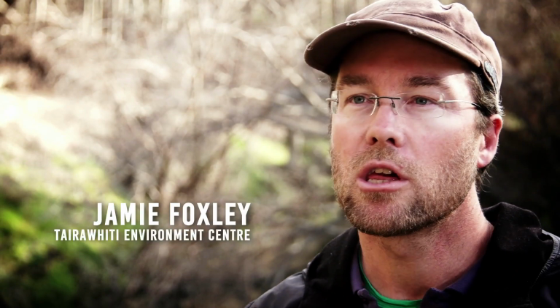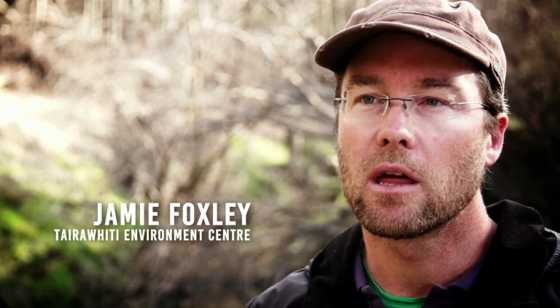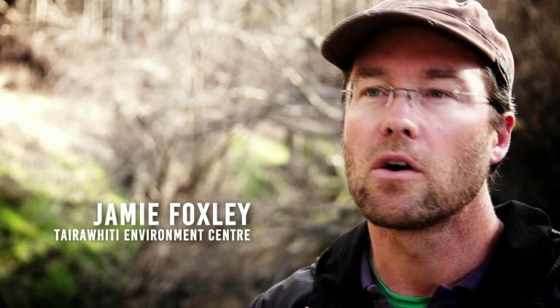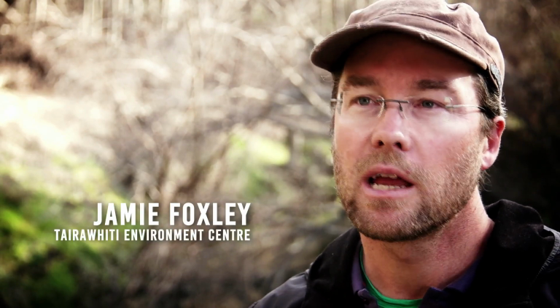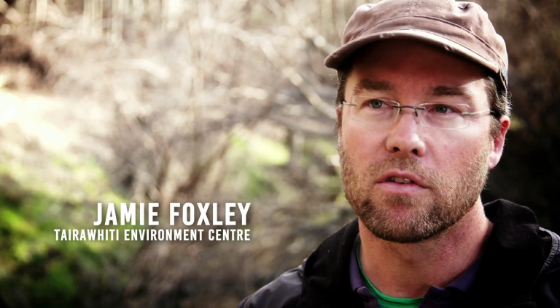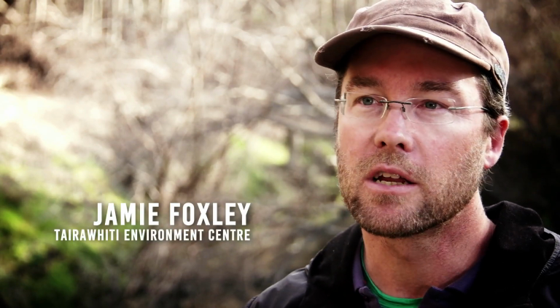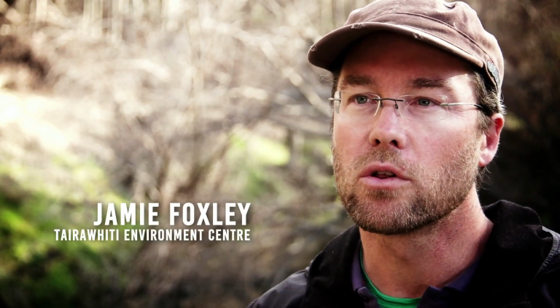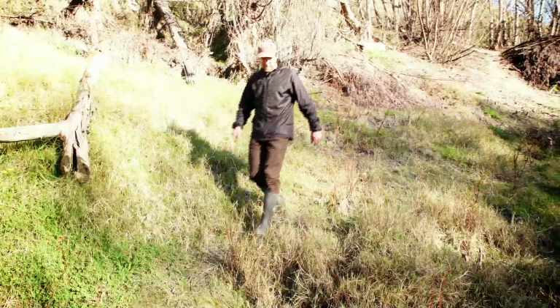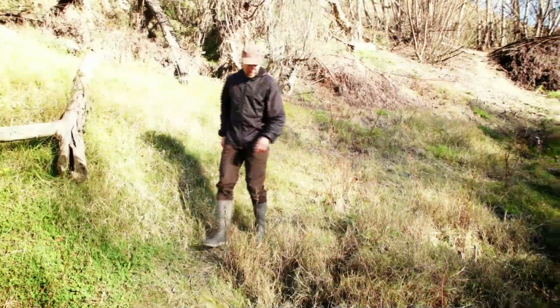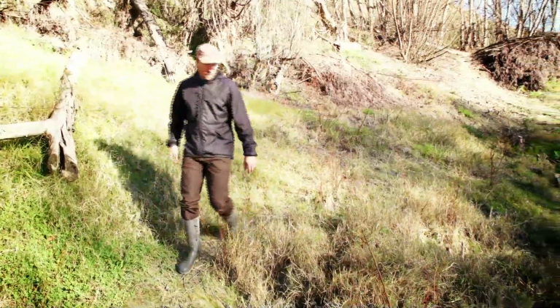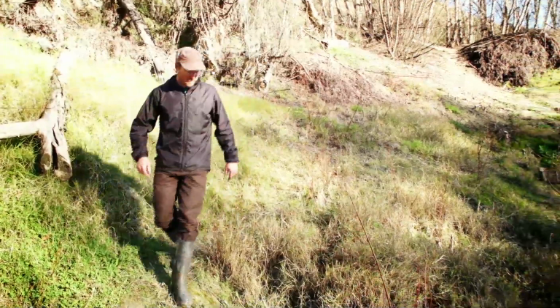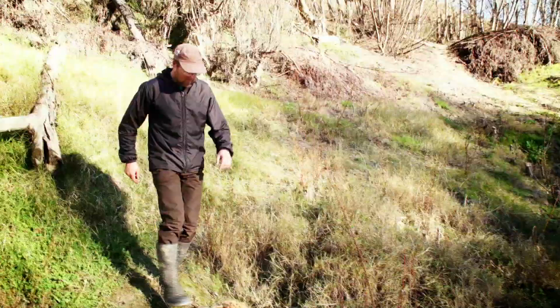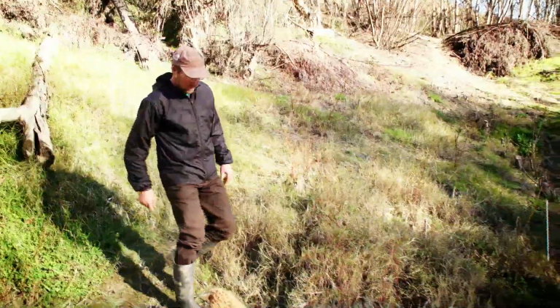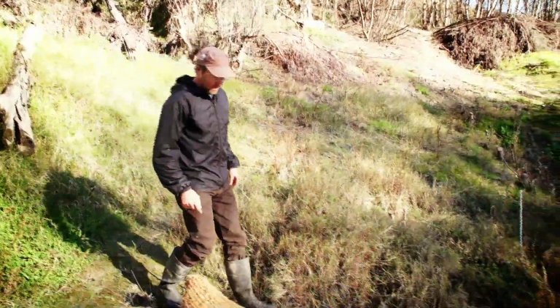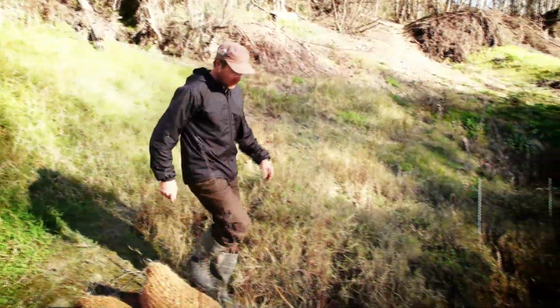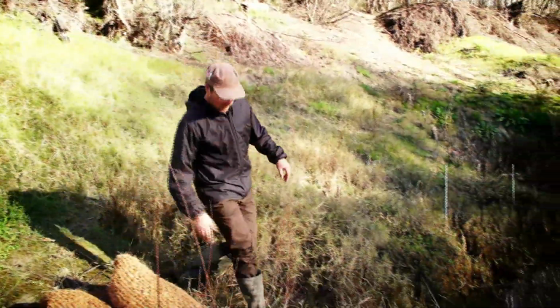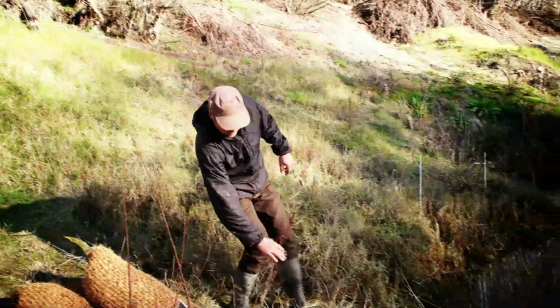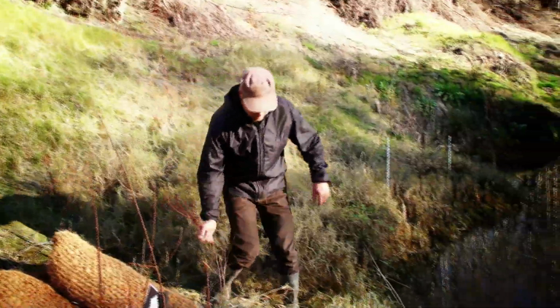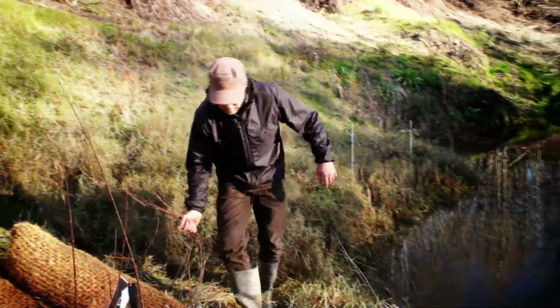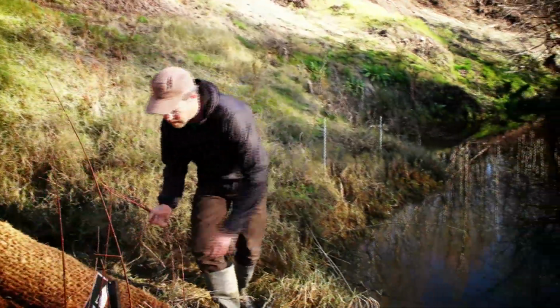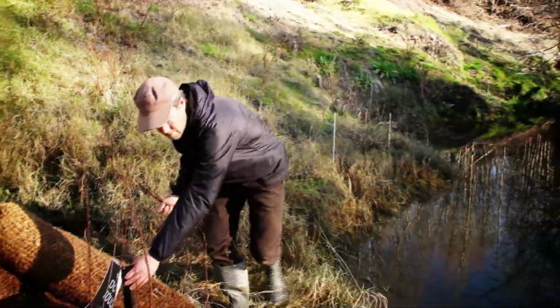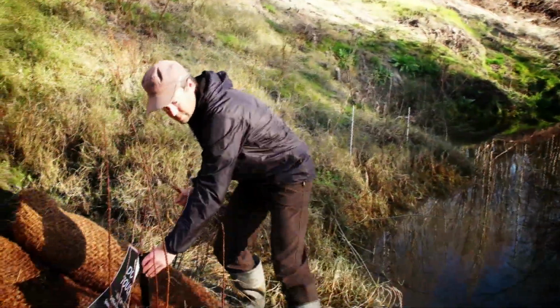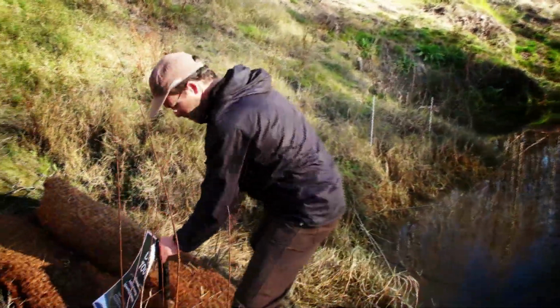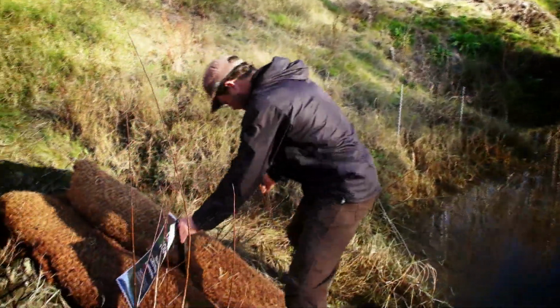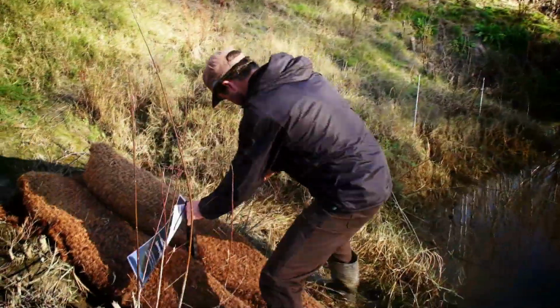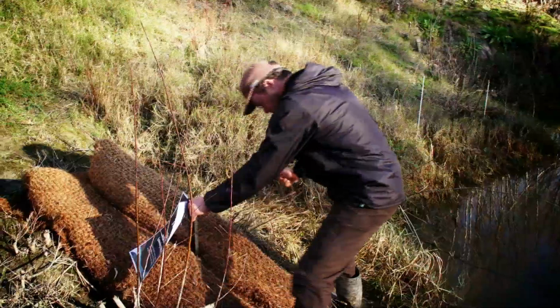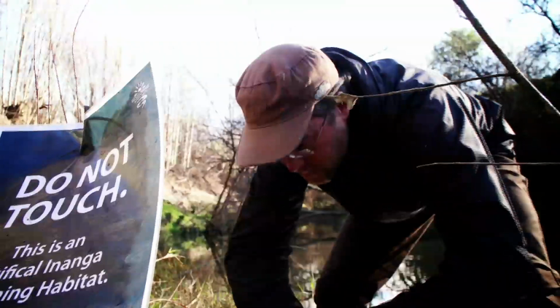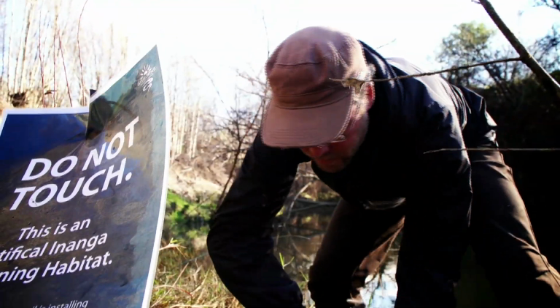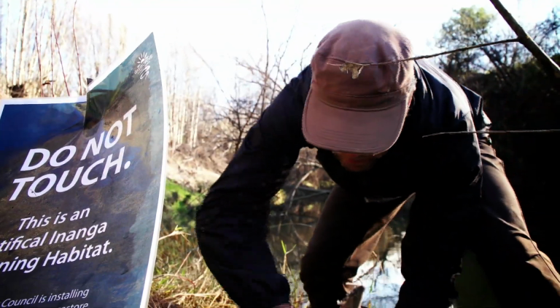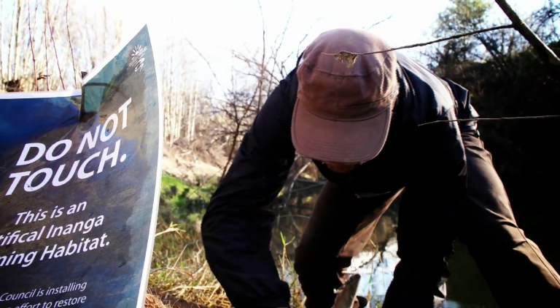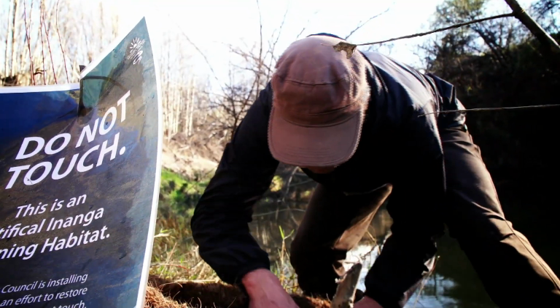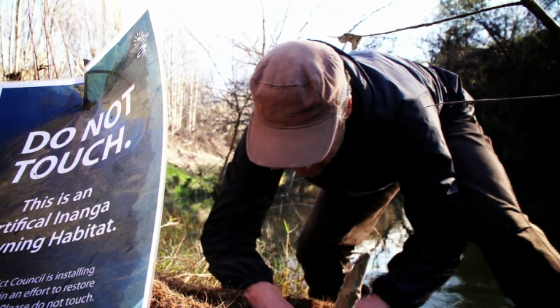It's actually better for flood control as well, as long as we leave the upper trees in place. One of the research tools that's available for enanga work is artificial habitats — coconut matting with straw stuffed inside.